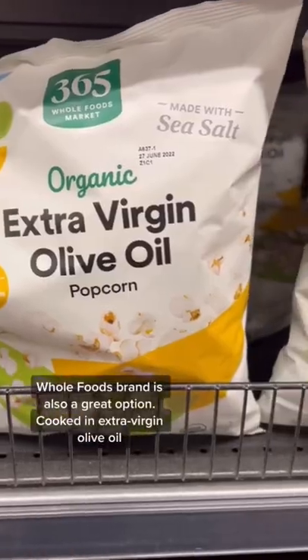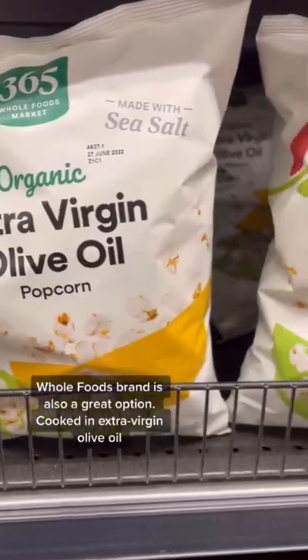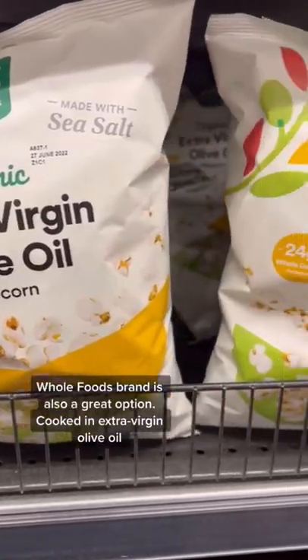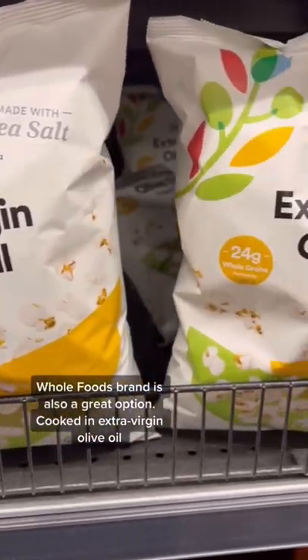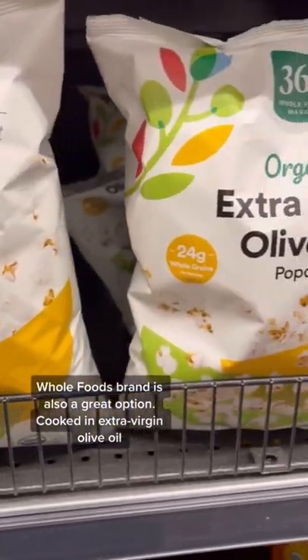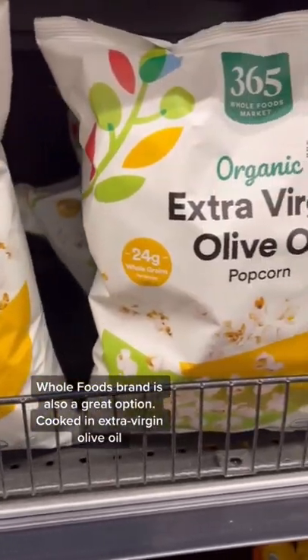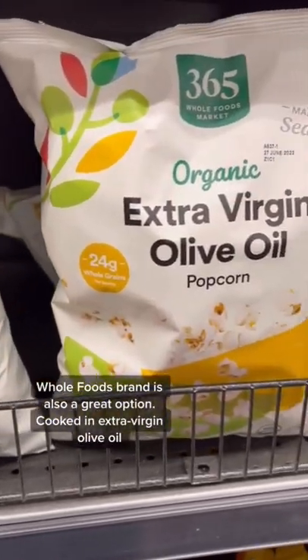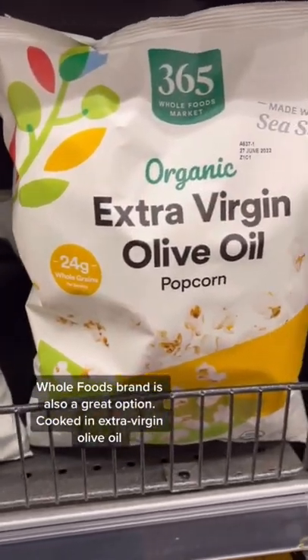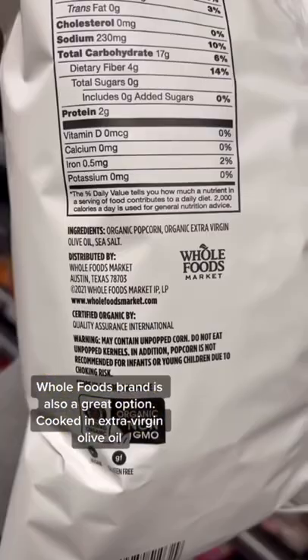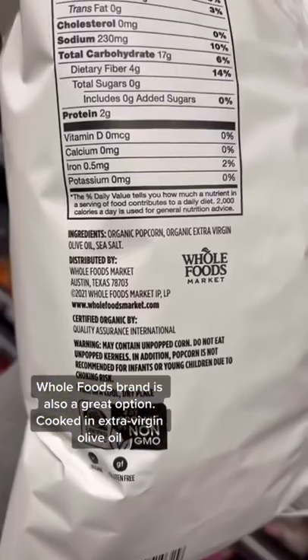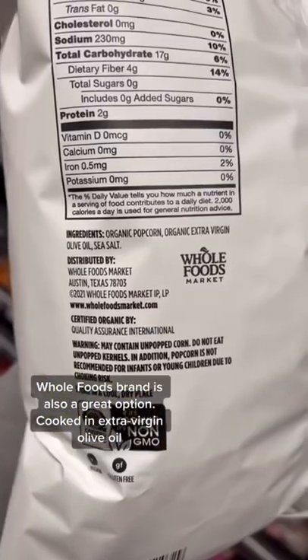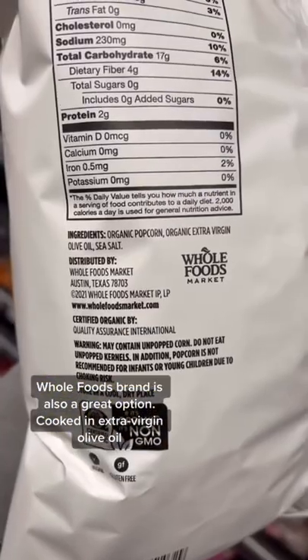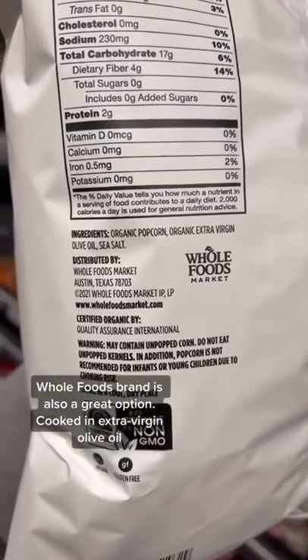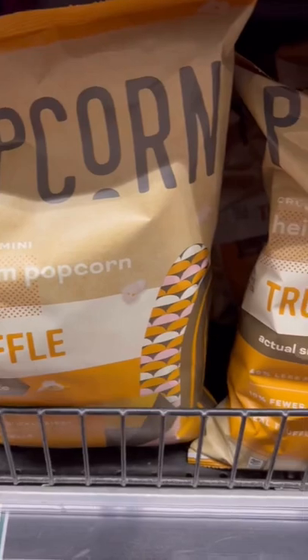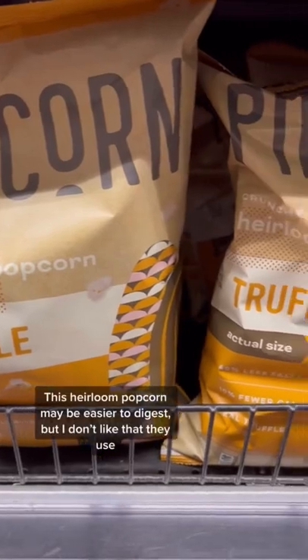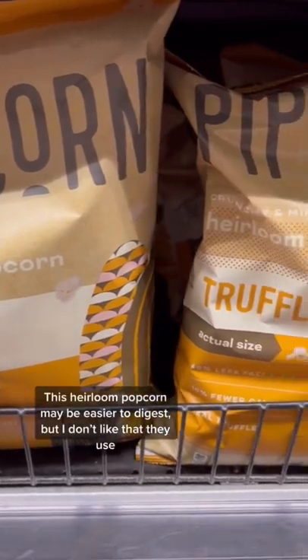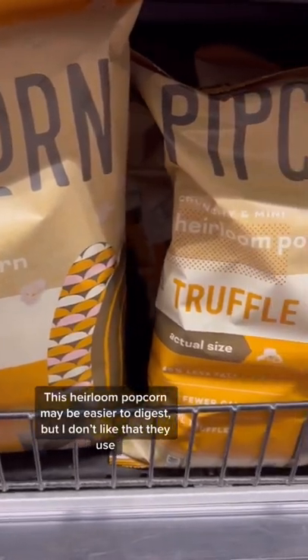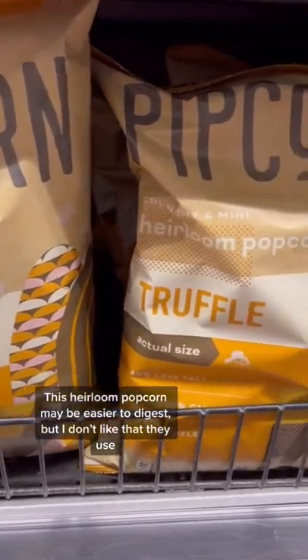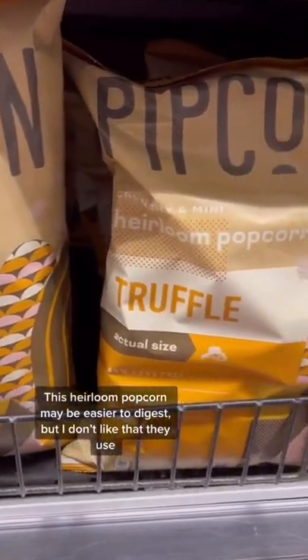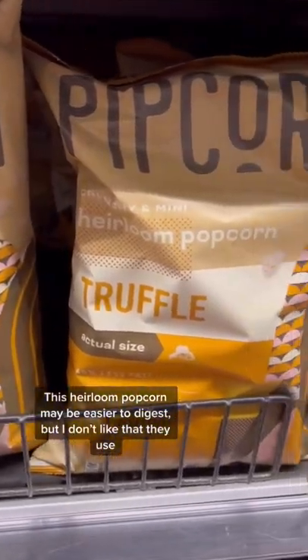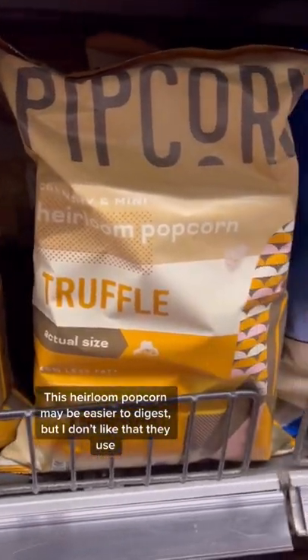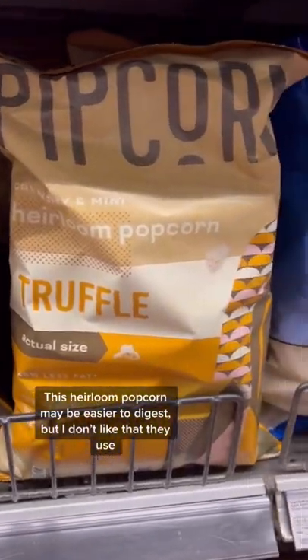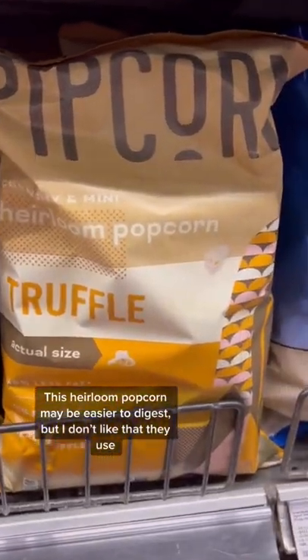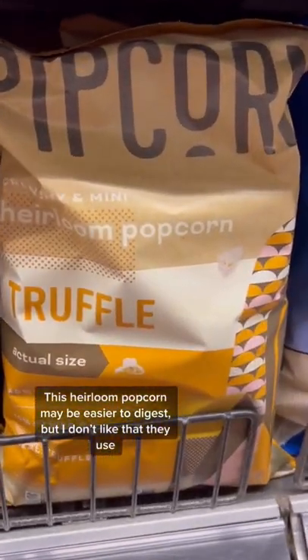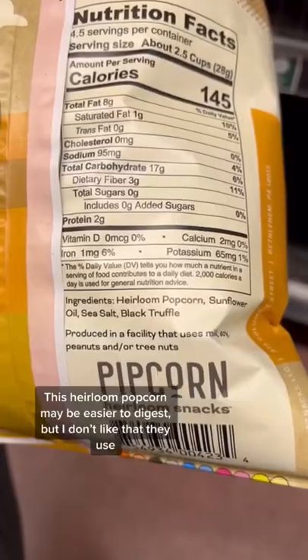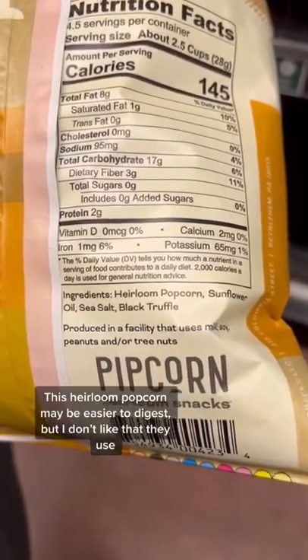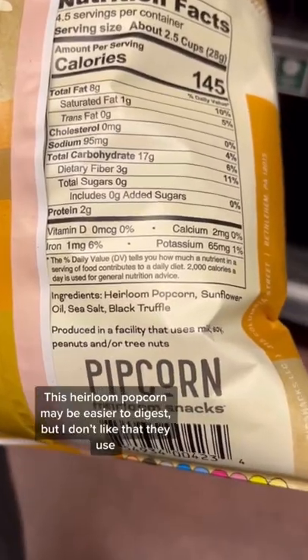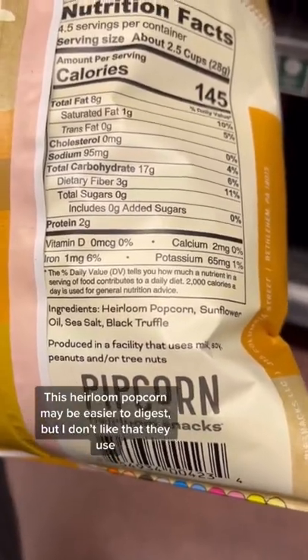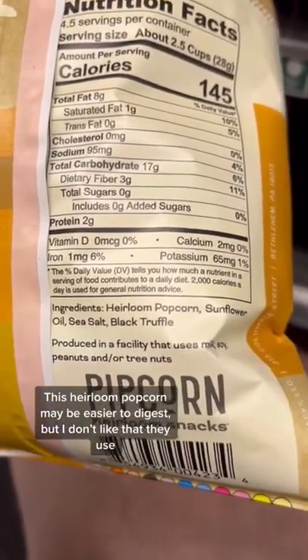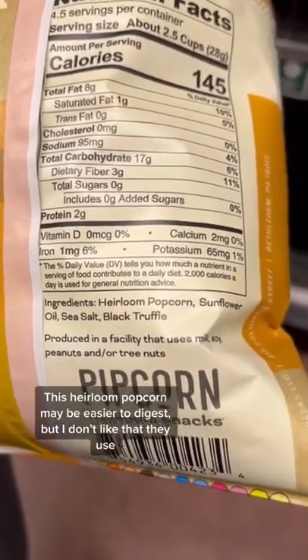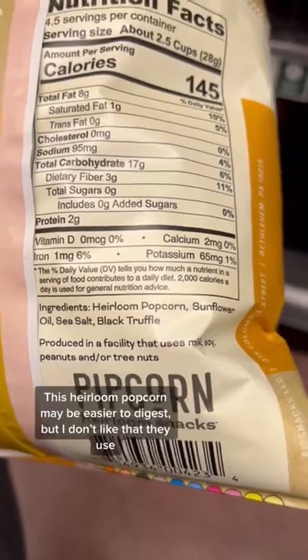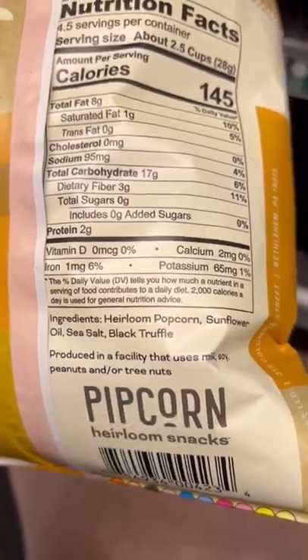Whole Foods 365 brand is also a great option, cooked in organic extra virgin olive oil. This heirloom popcorn from Pipcorn may be easier to digest, but I don't like that they use highly processed sunflower oil.